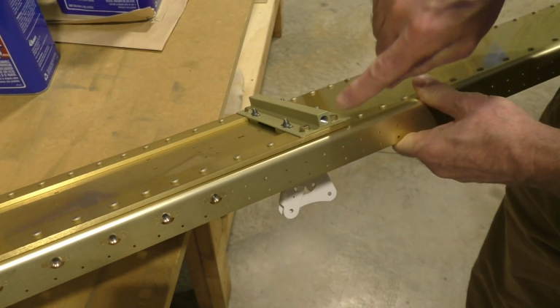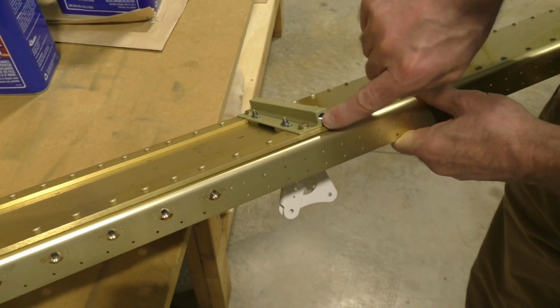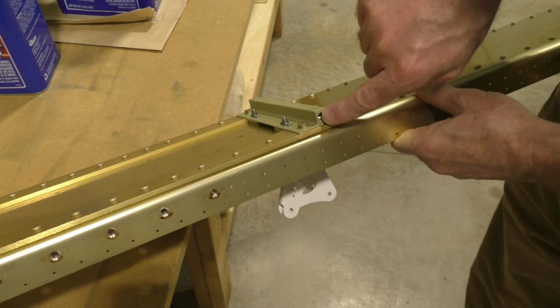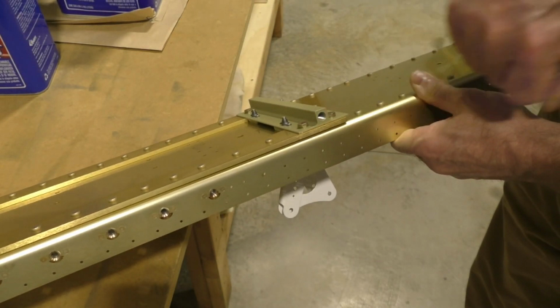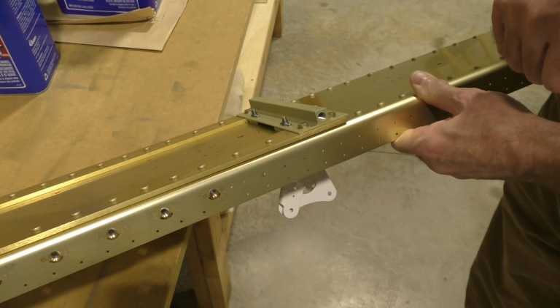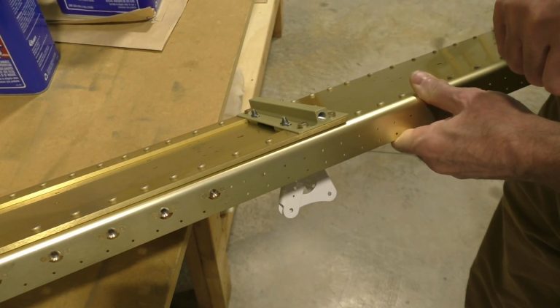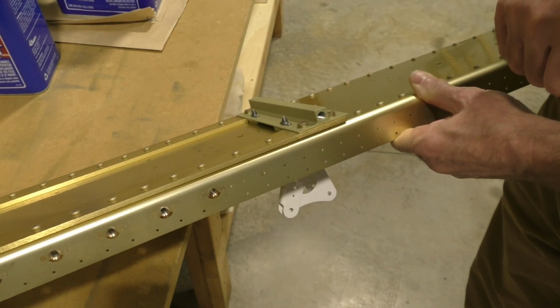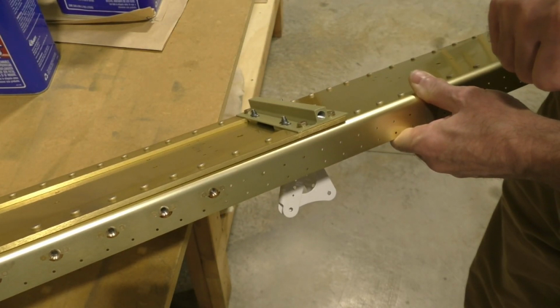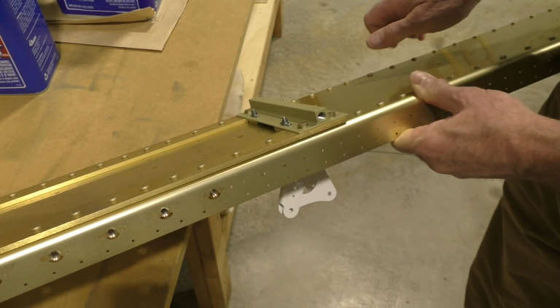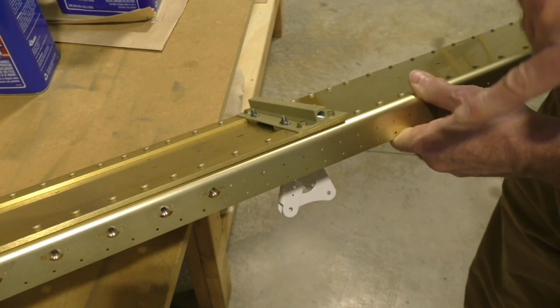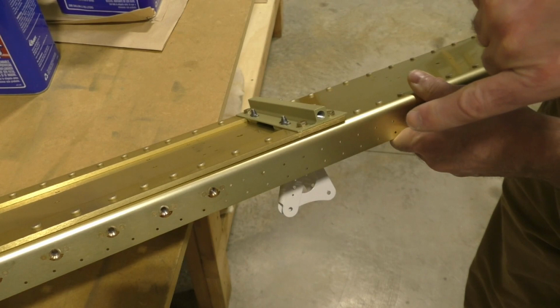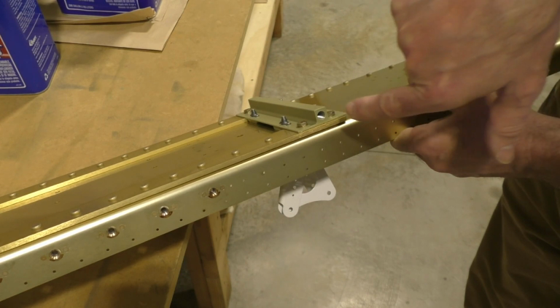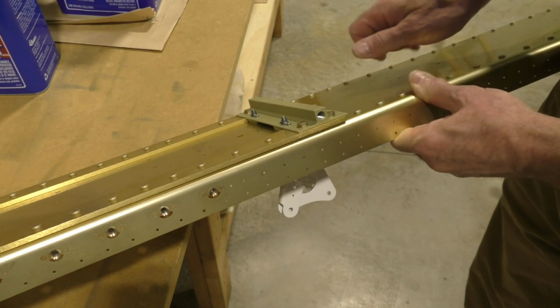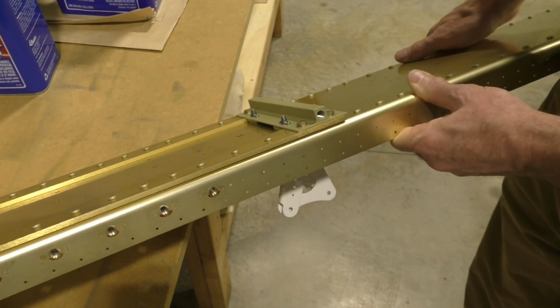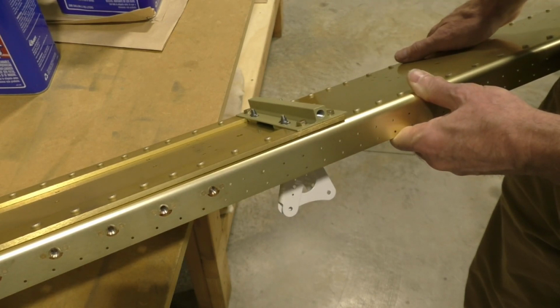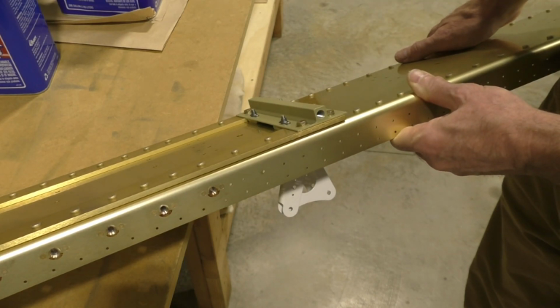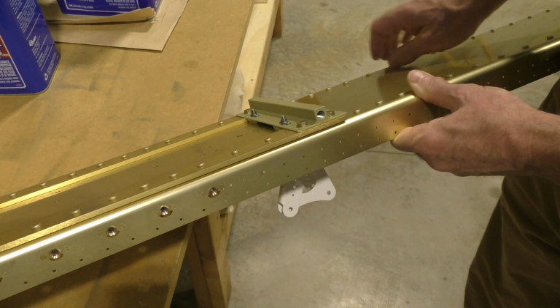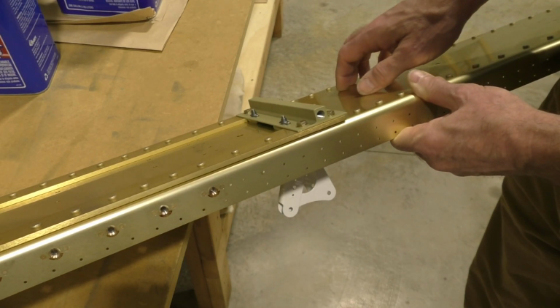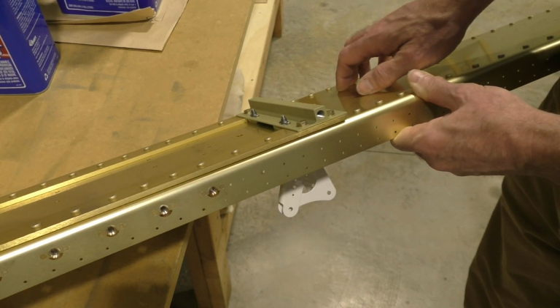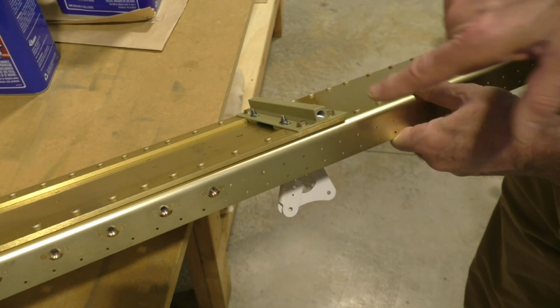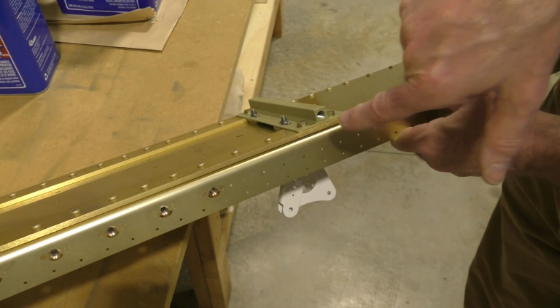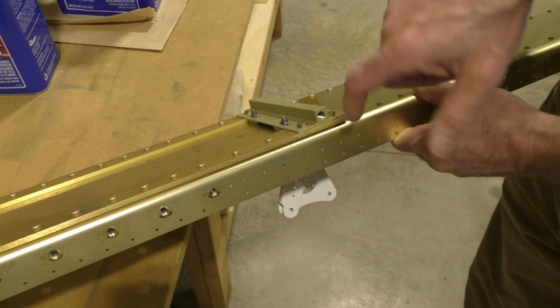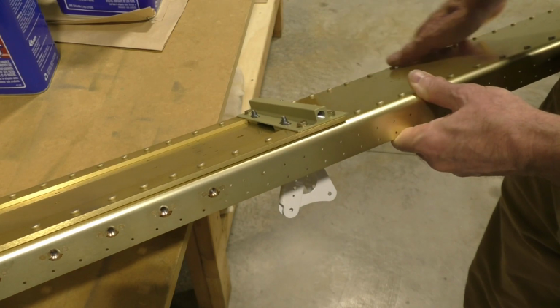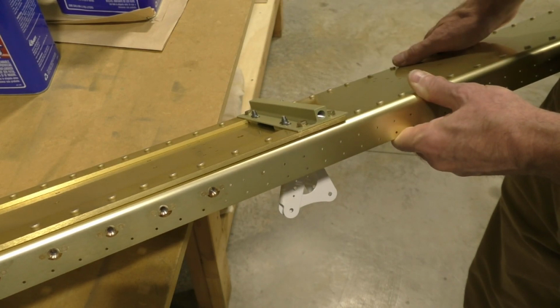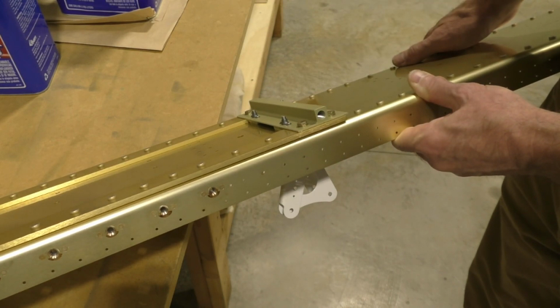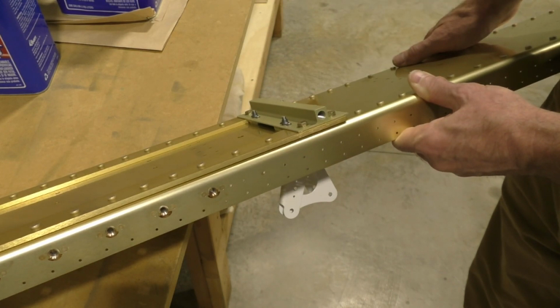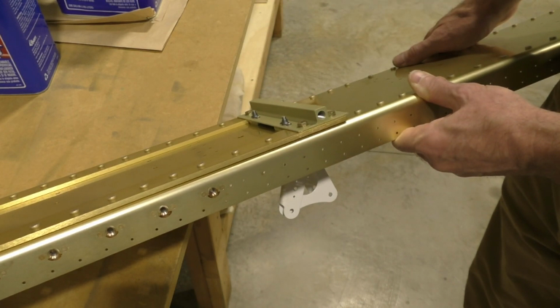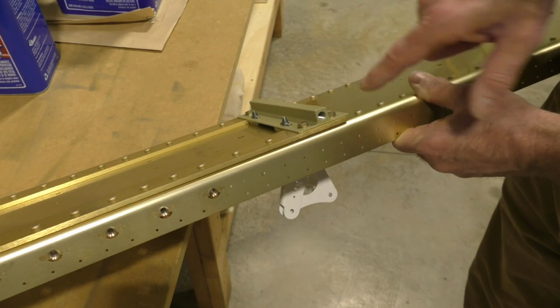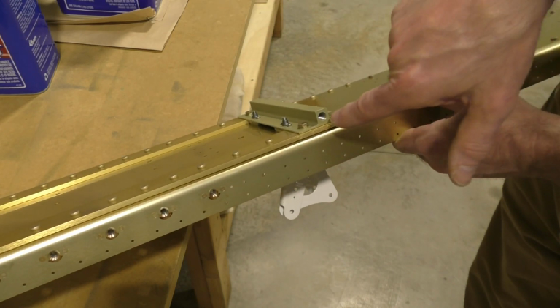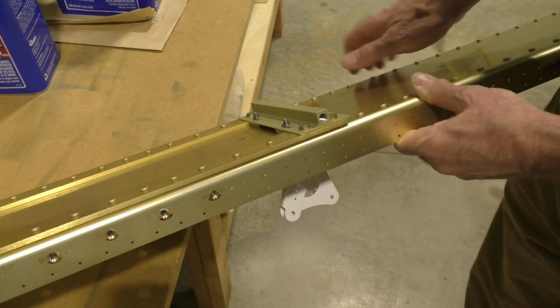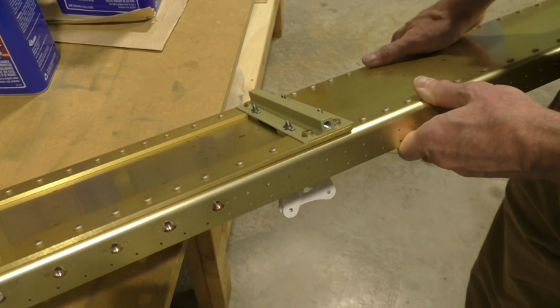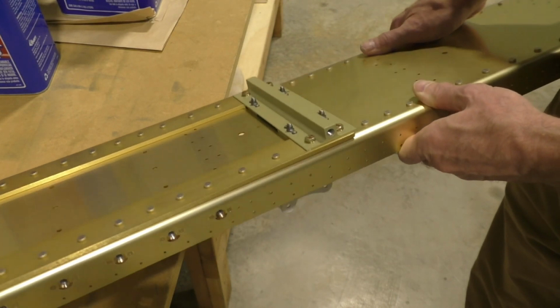I've tapped one end so that a tie-down bolt can be put inside. When you get to an airport and want to tie down the airplane, you can thread in a 3/8 threaded eye bolt and allow you to tie the plane down.